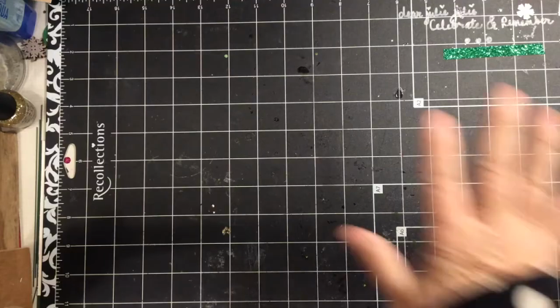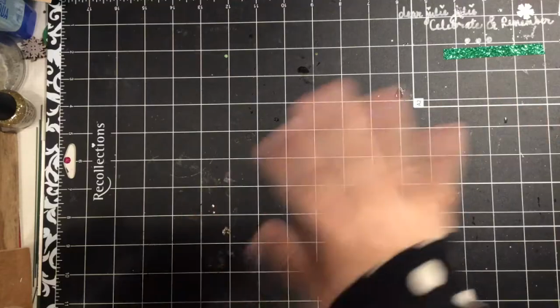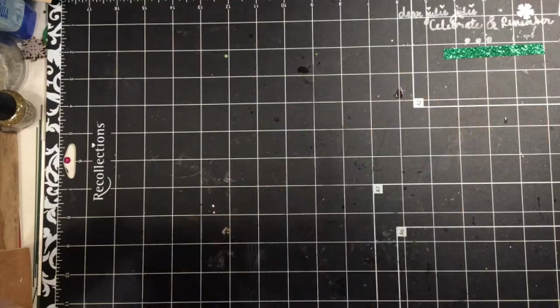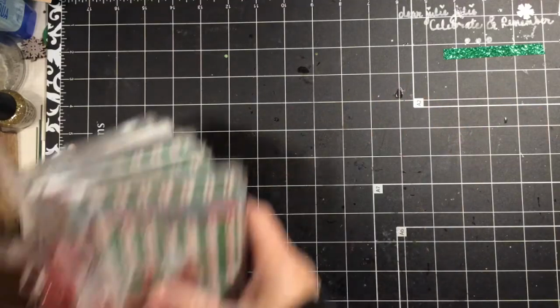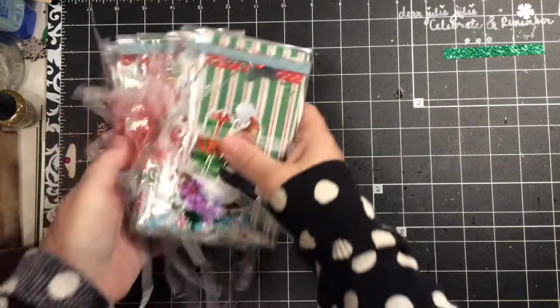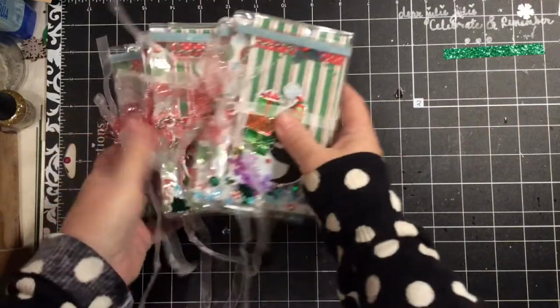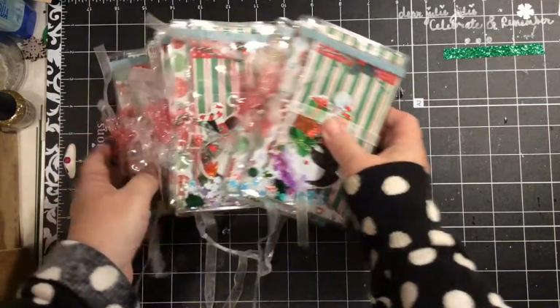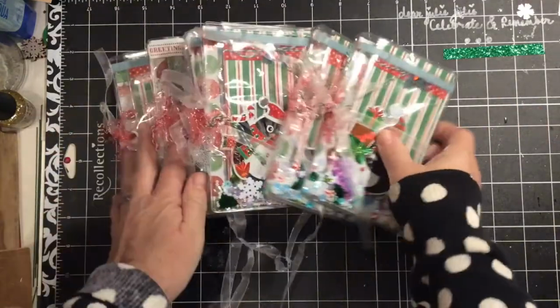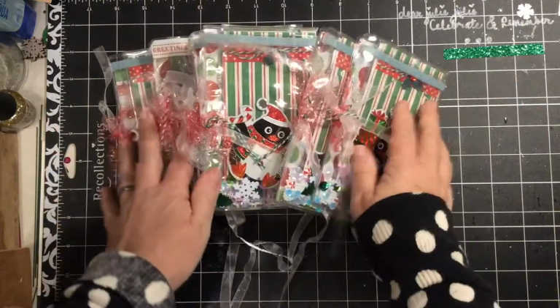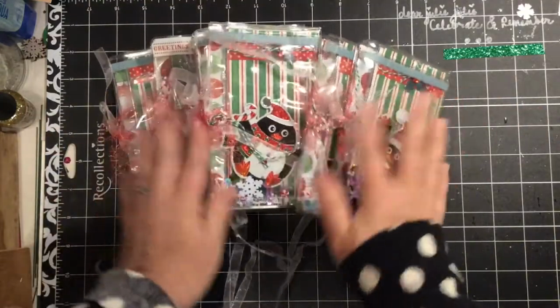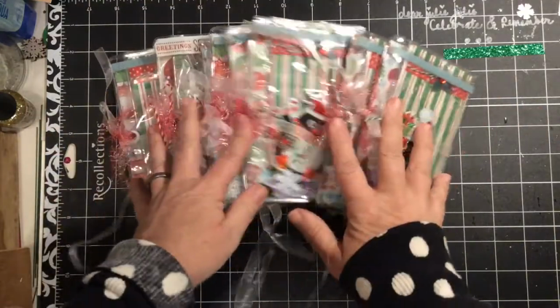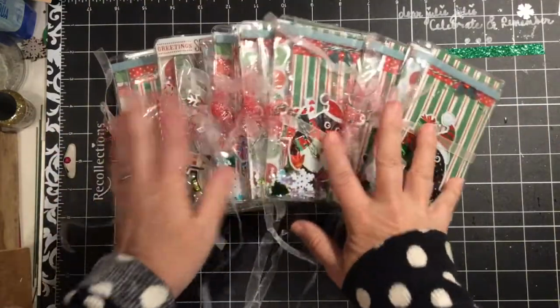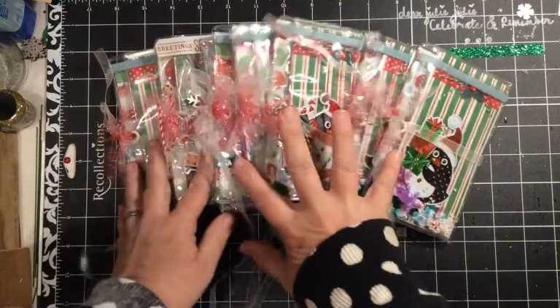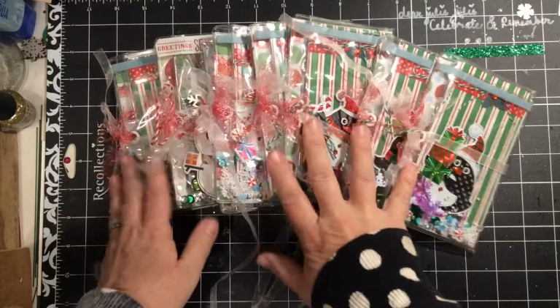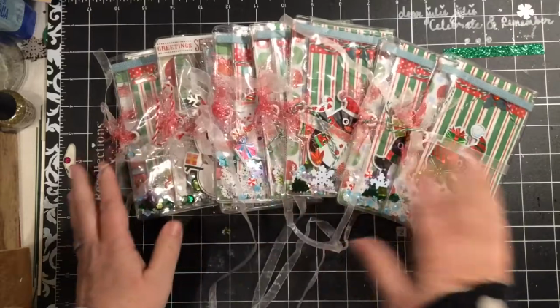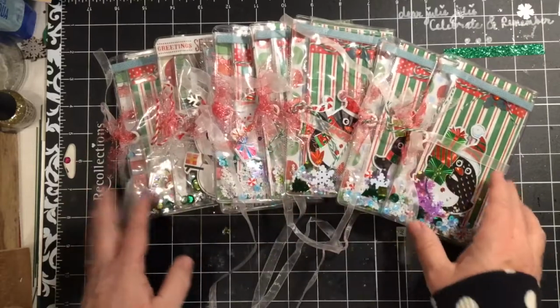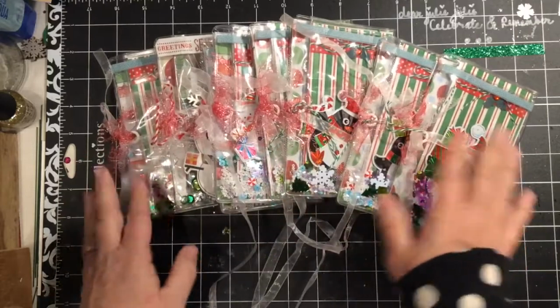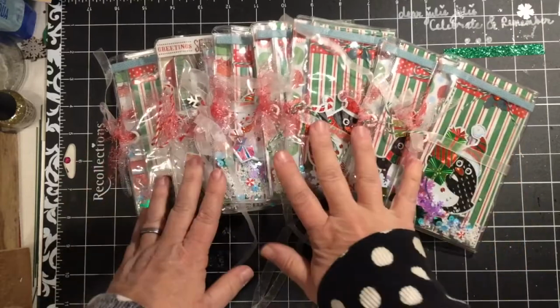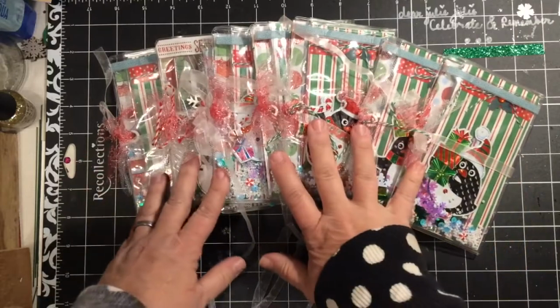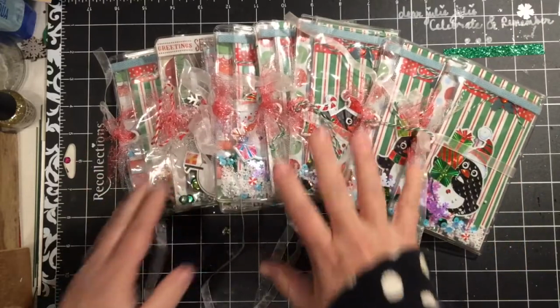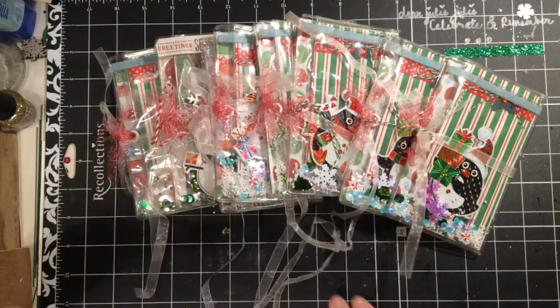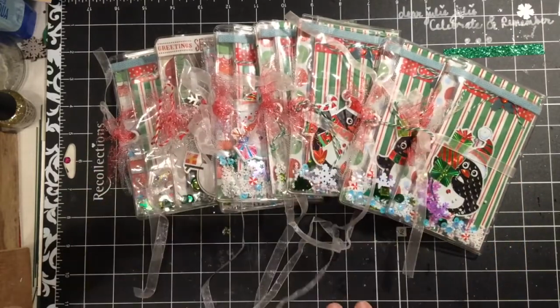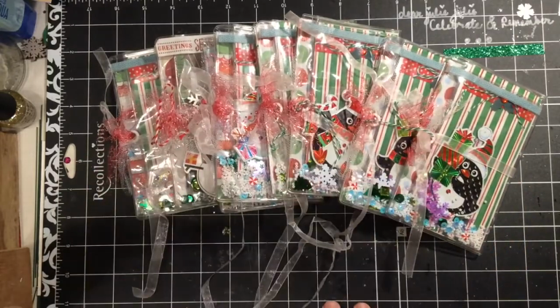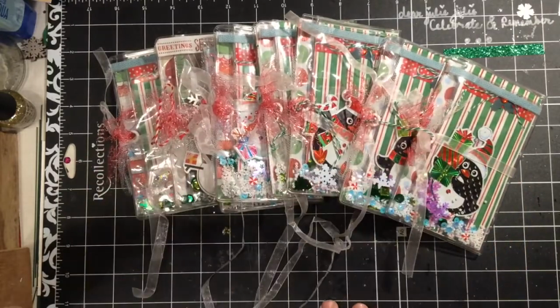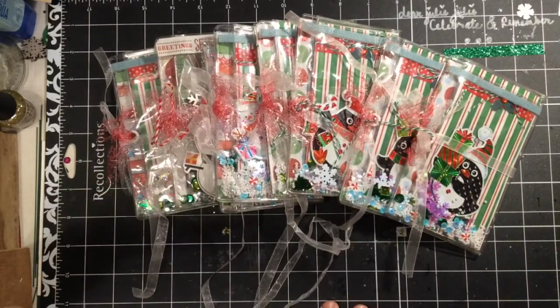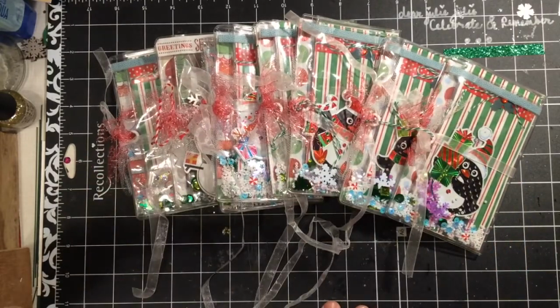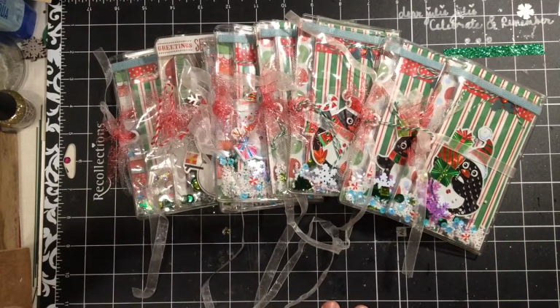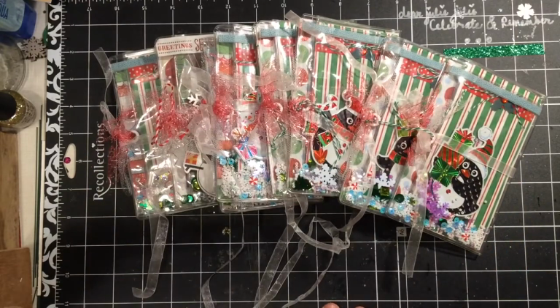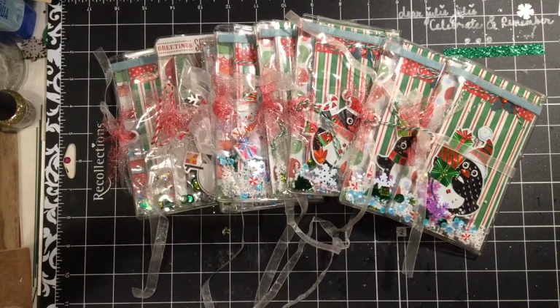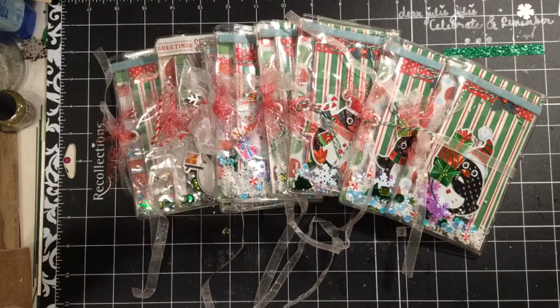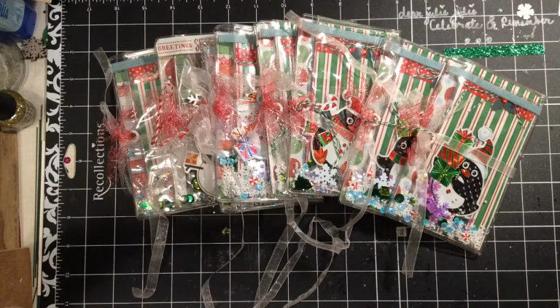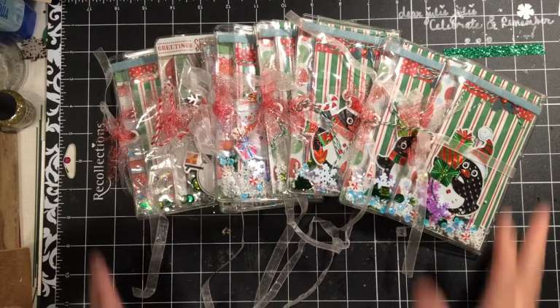Hi everybody, it's Julie, and I have another addition to my Etsy shop. These are Christmas photo or memory wallets.